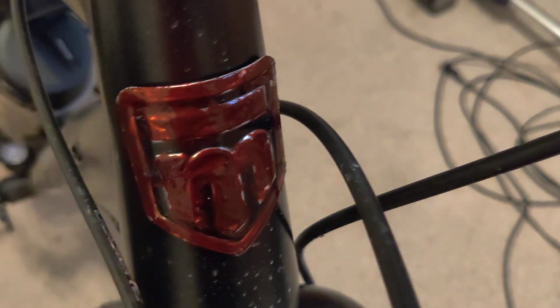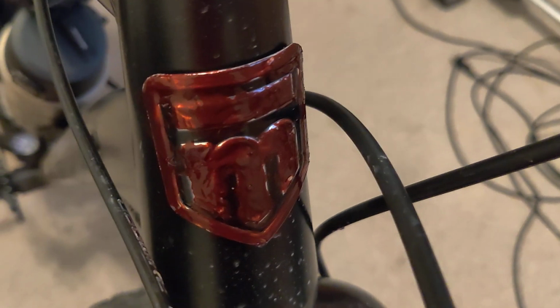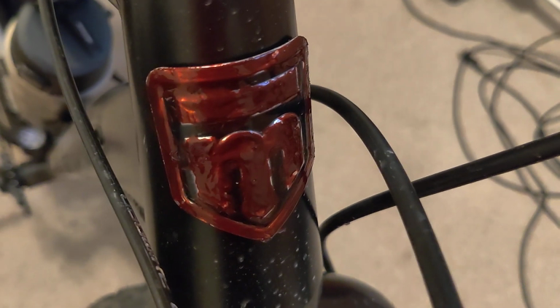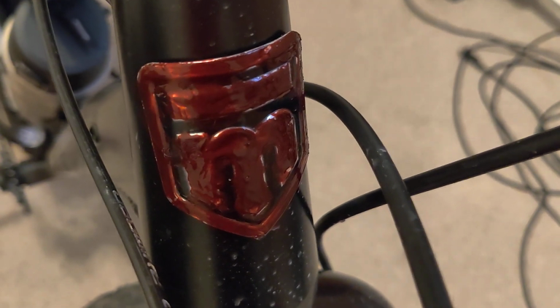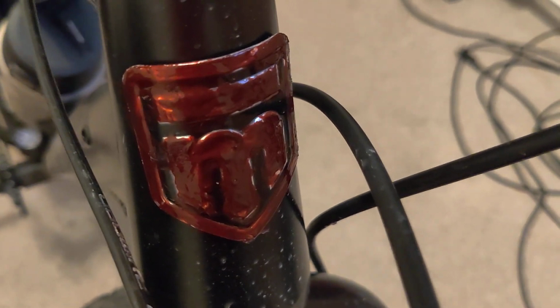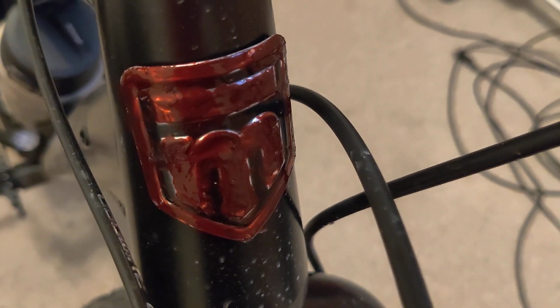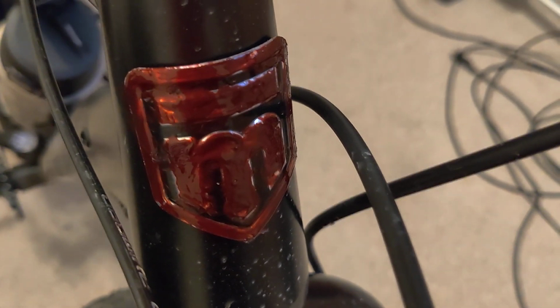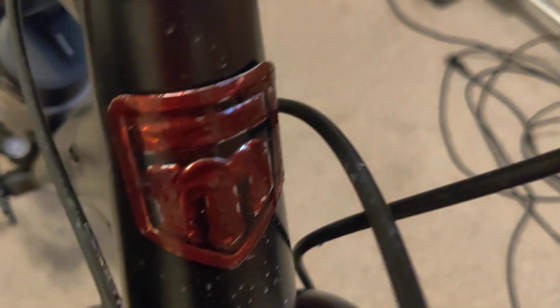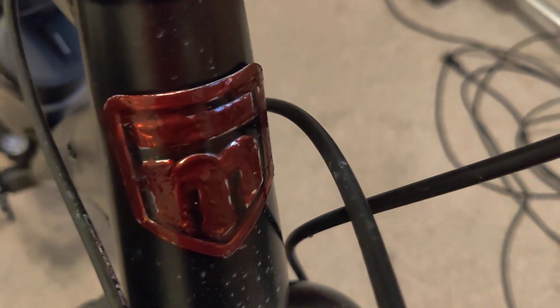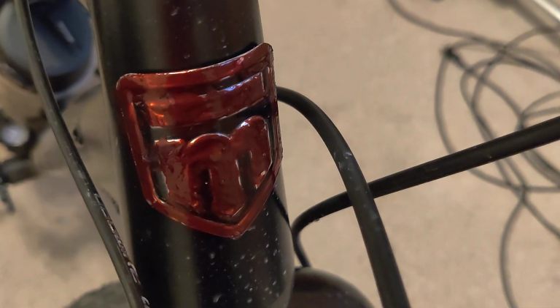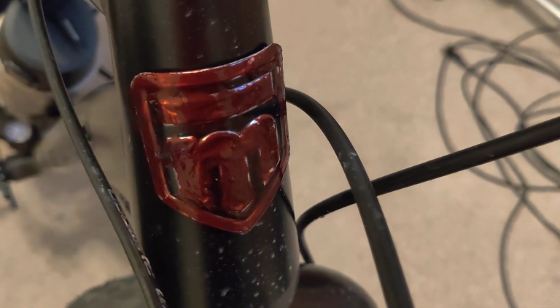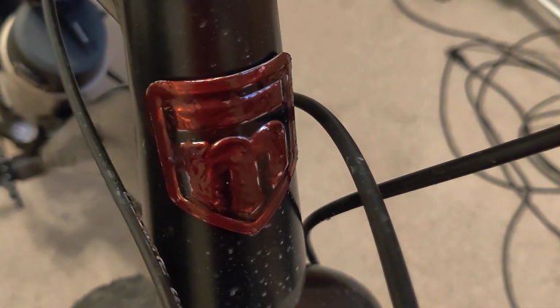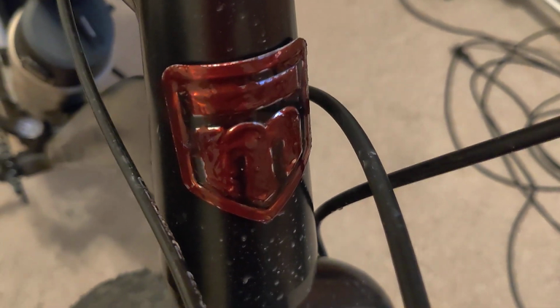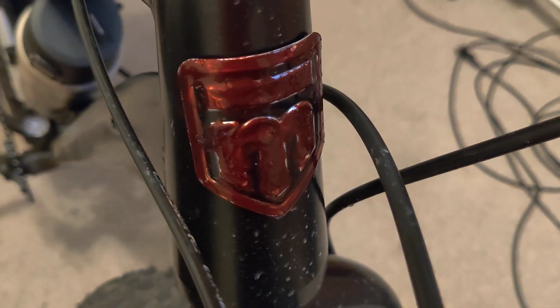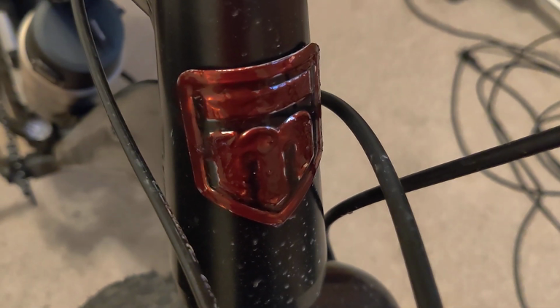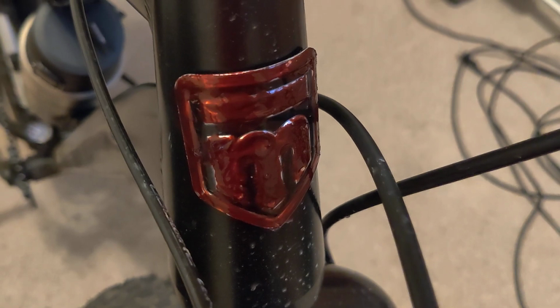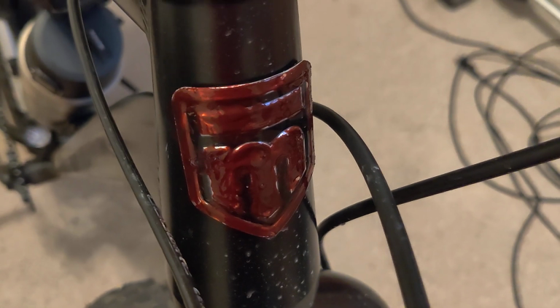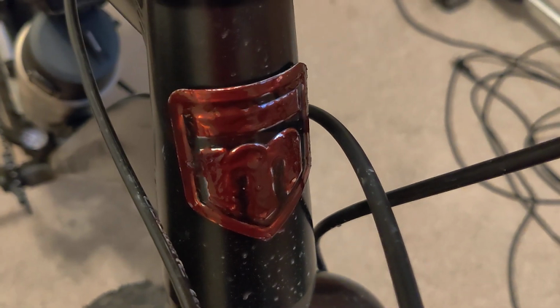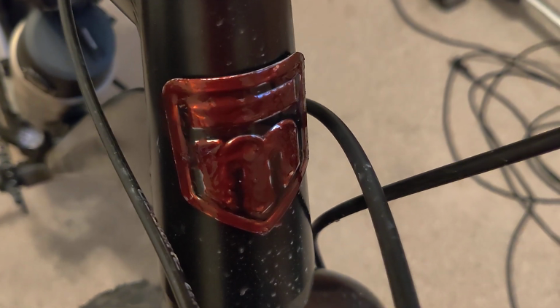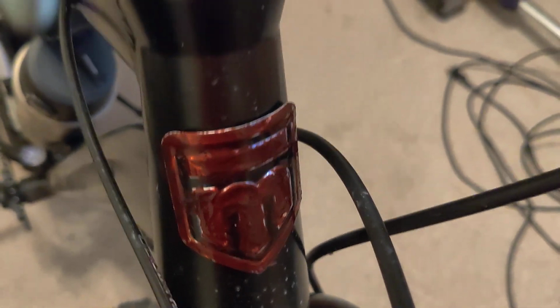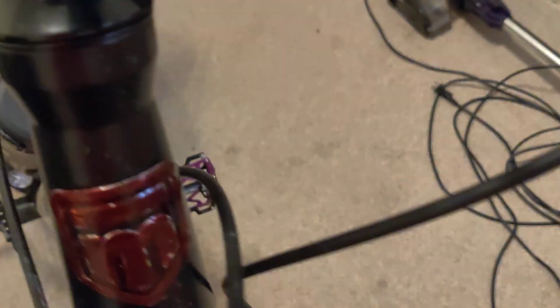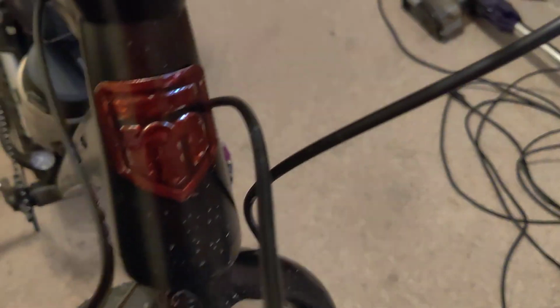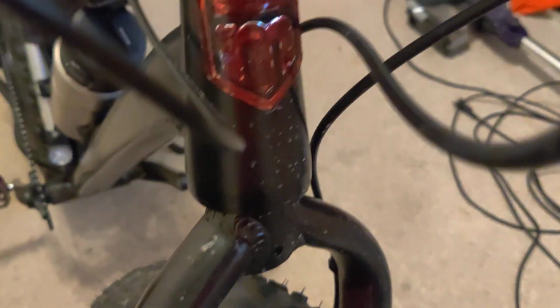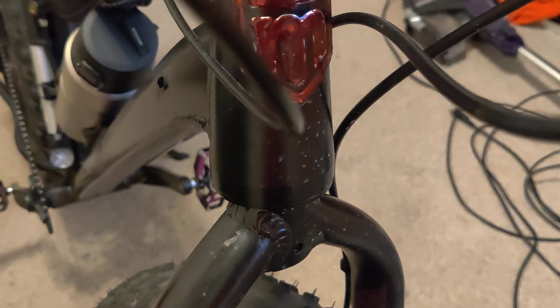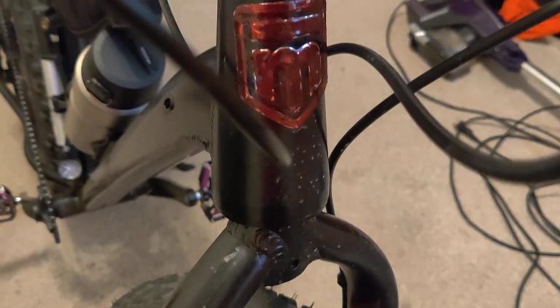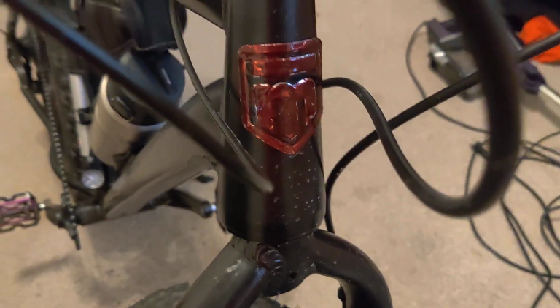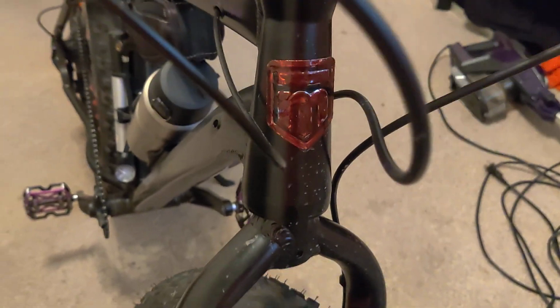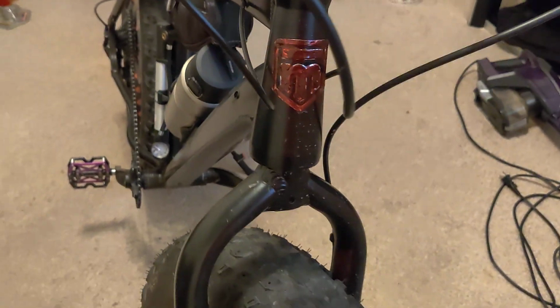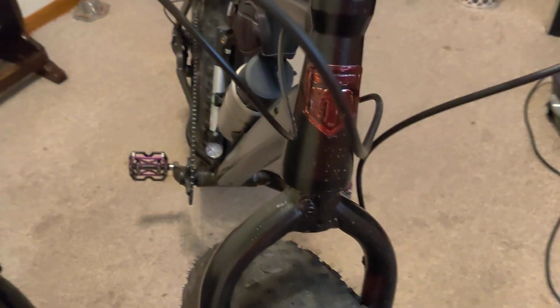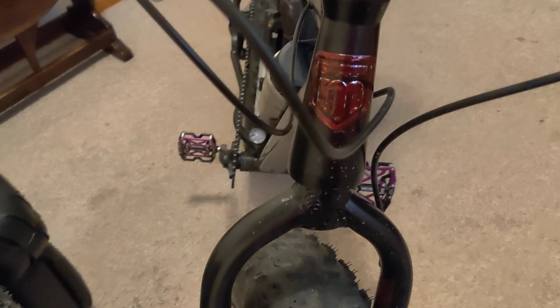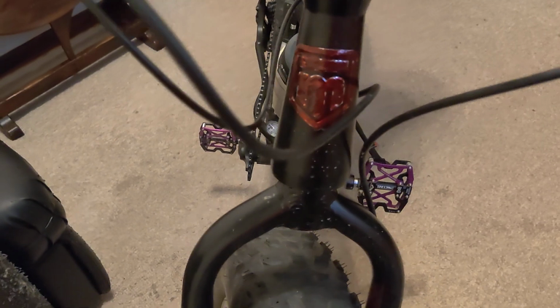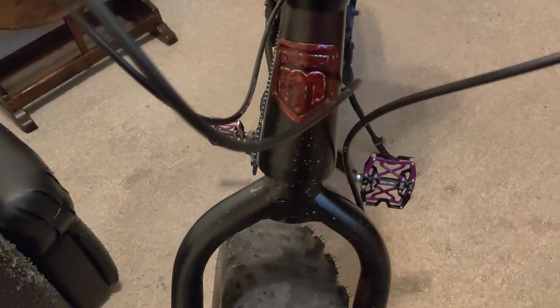I just painted my Mongoose logo because I wanted to improve the looks of the bike. Look at that — that looks good. It used to be chrome.